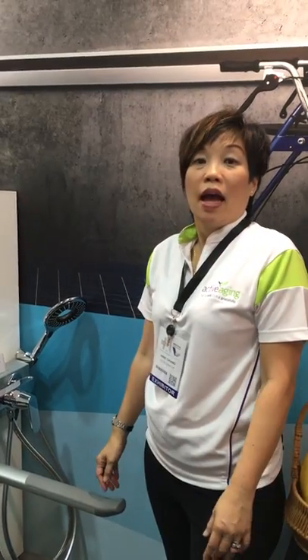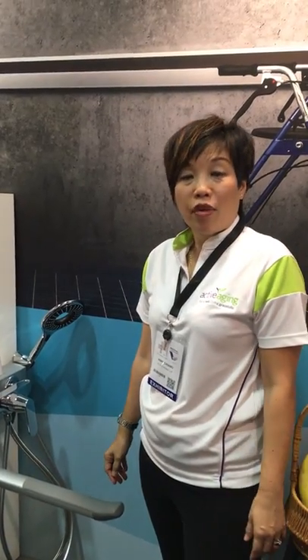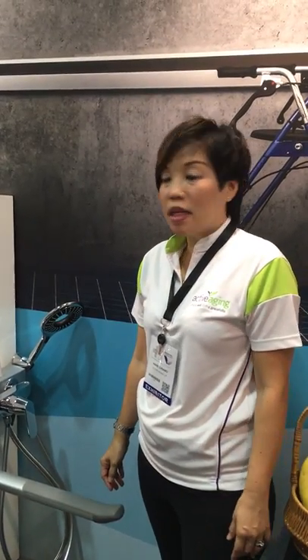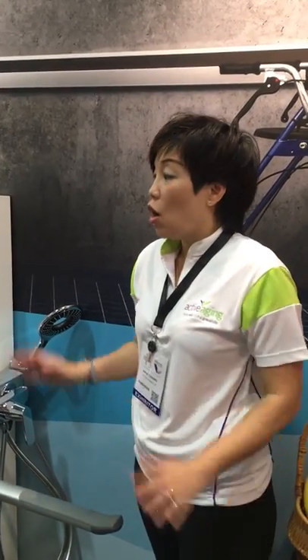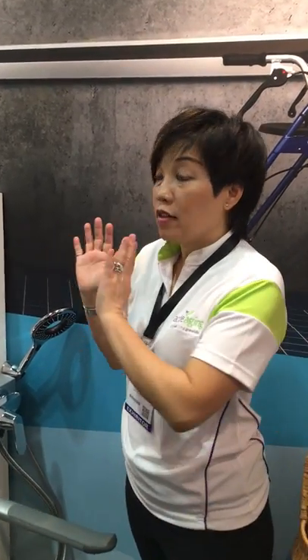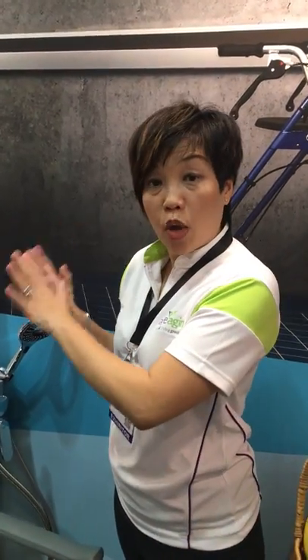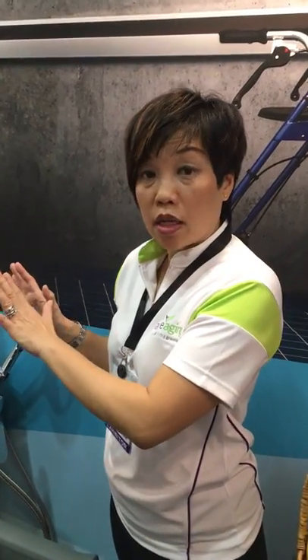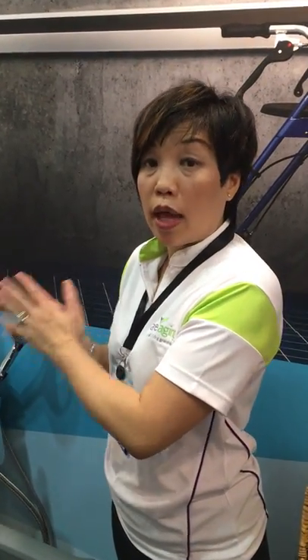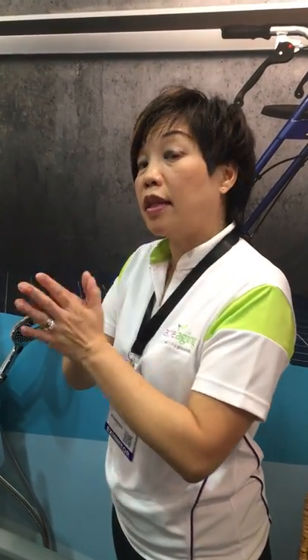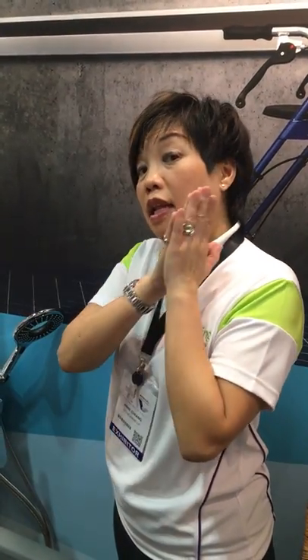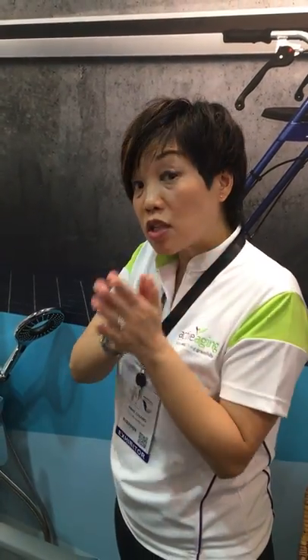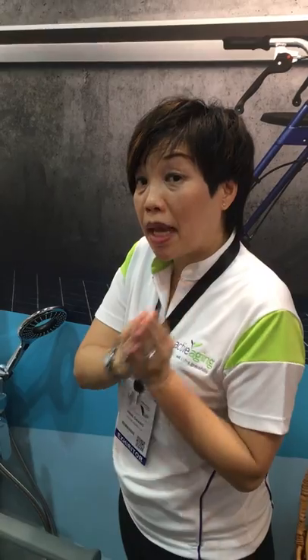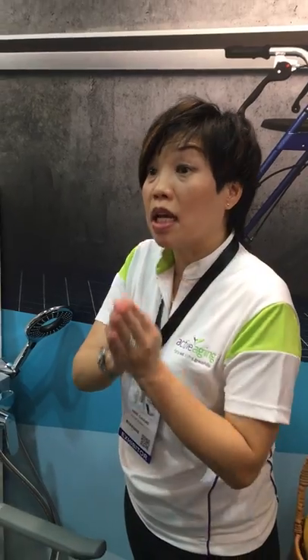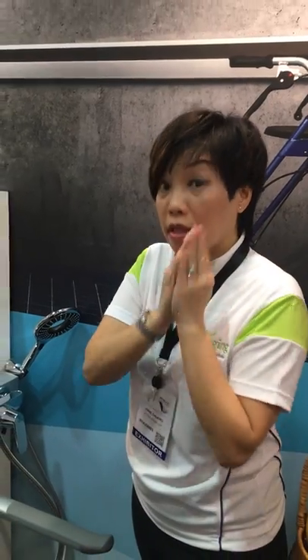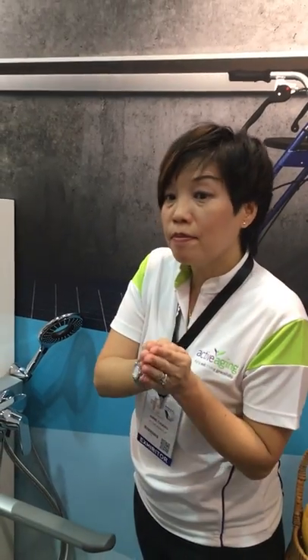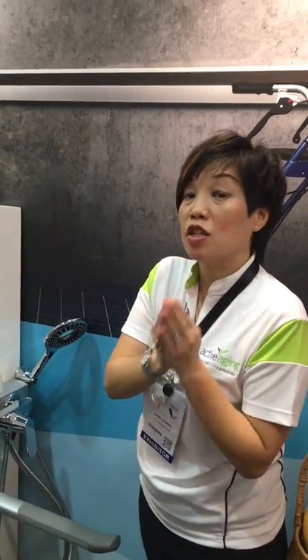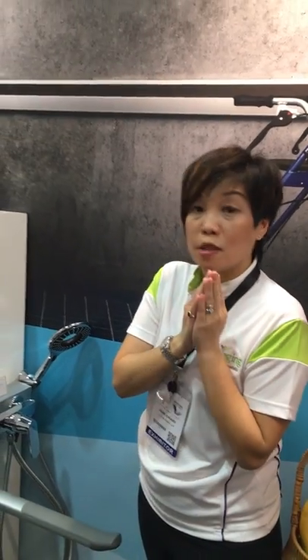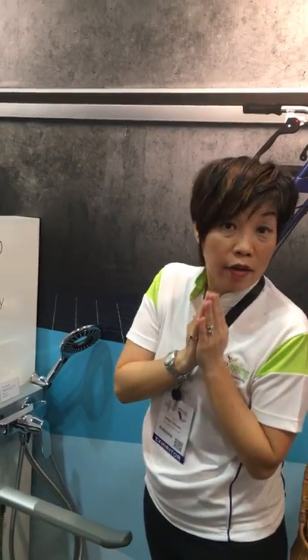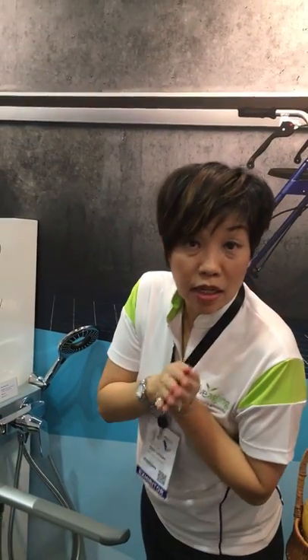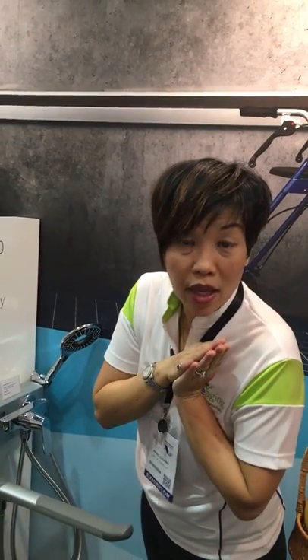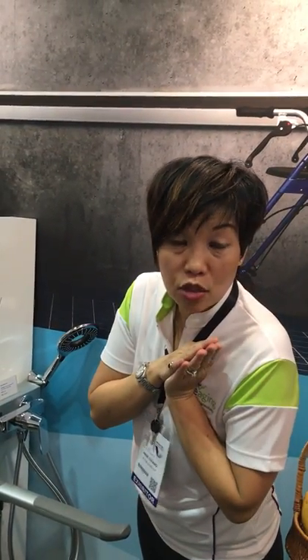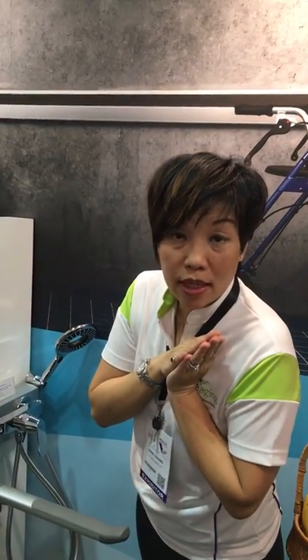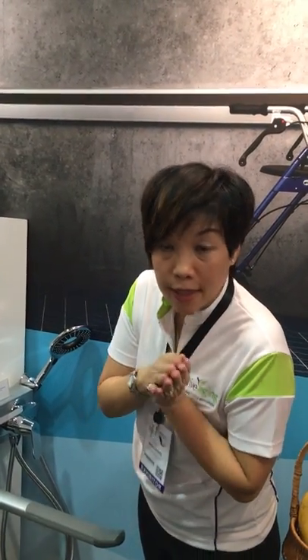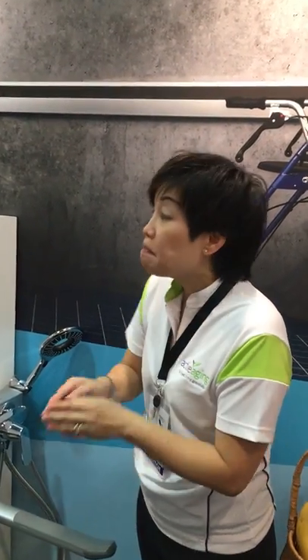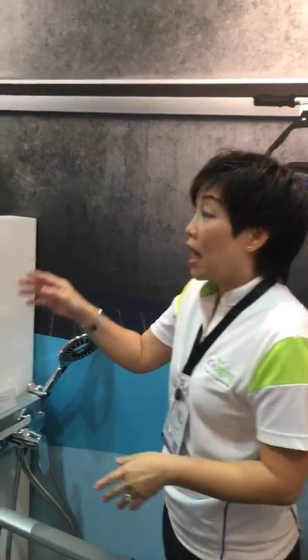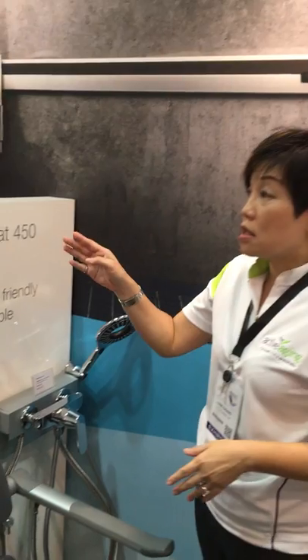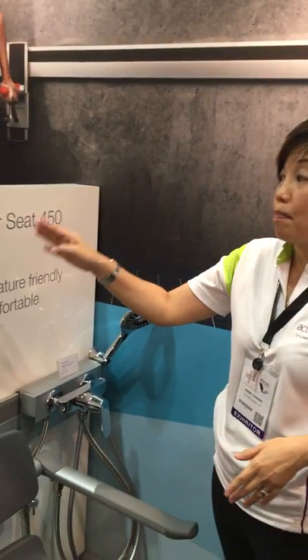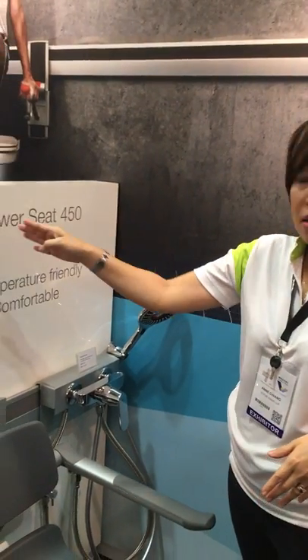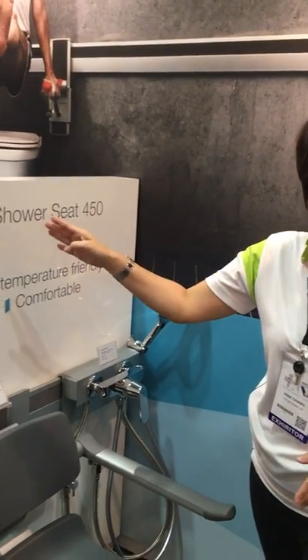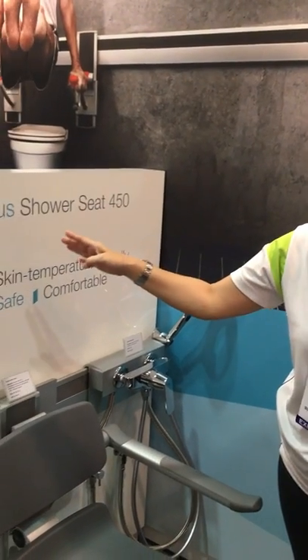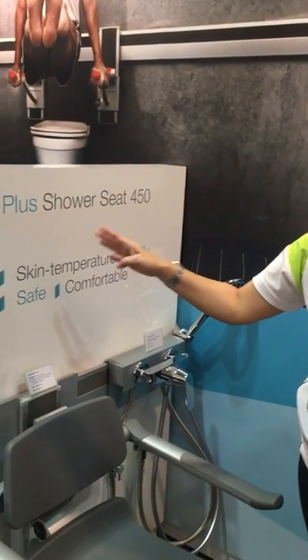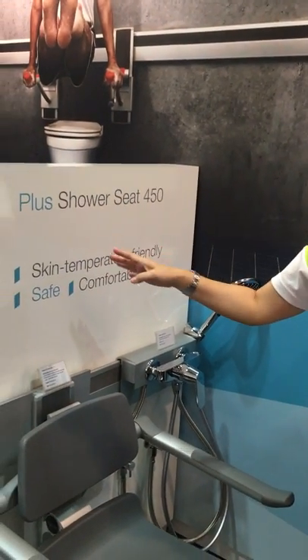Hi everyone! We'll take a look at the last remaining item on display here at Medical Fair Asia 2018. And this is the PLUS range of products.